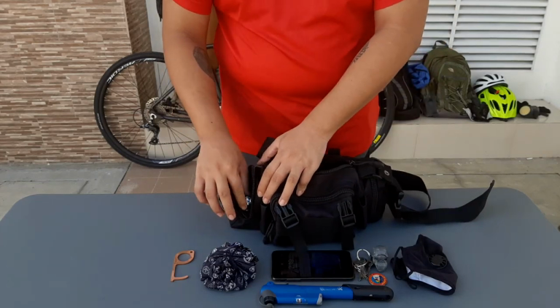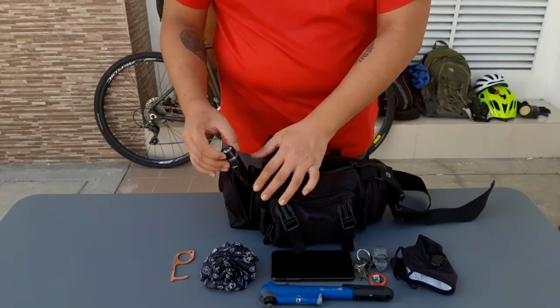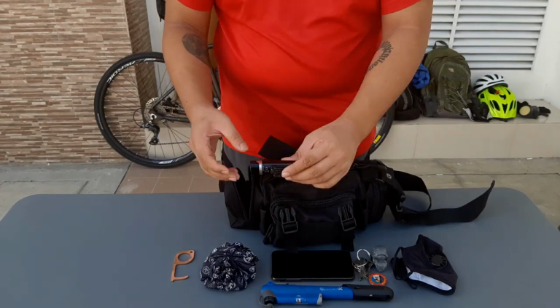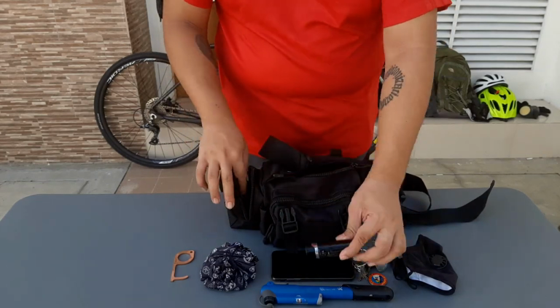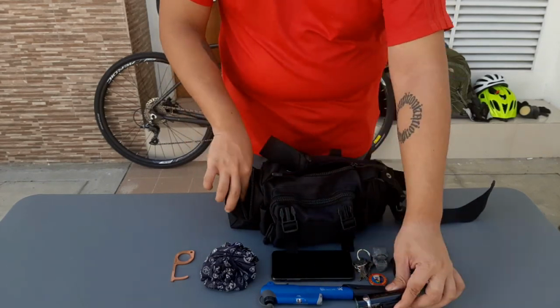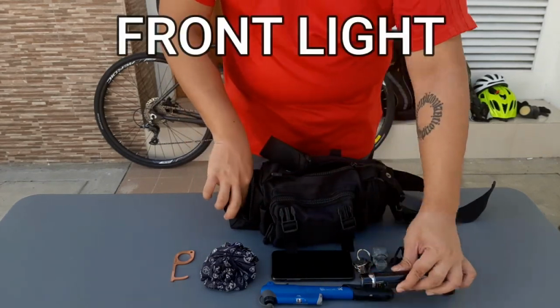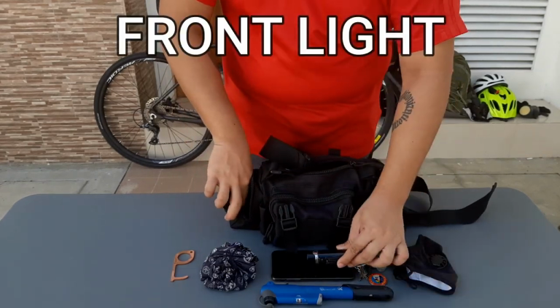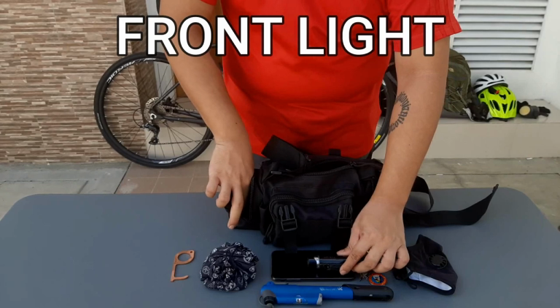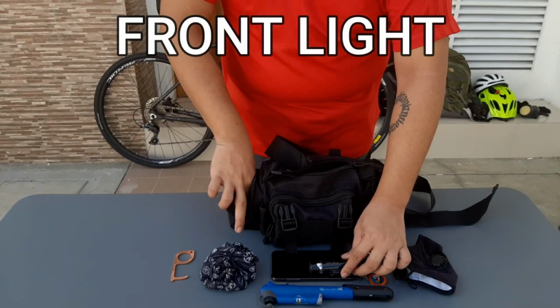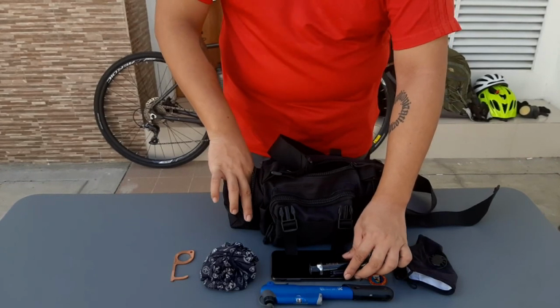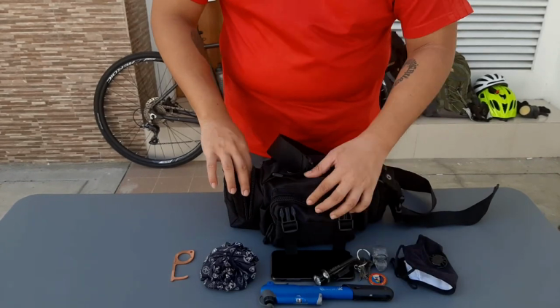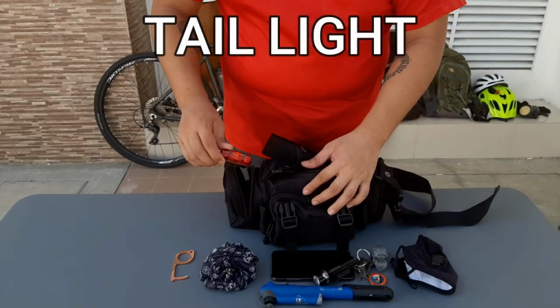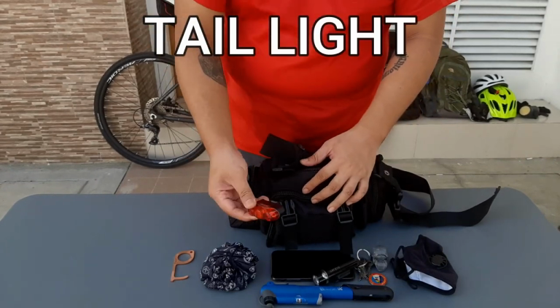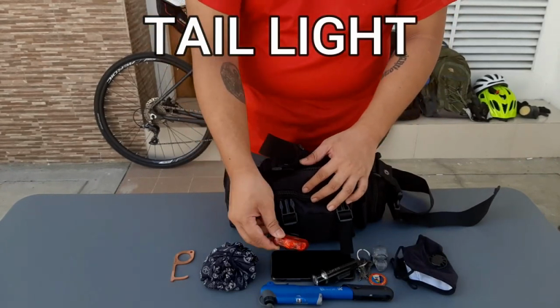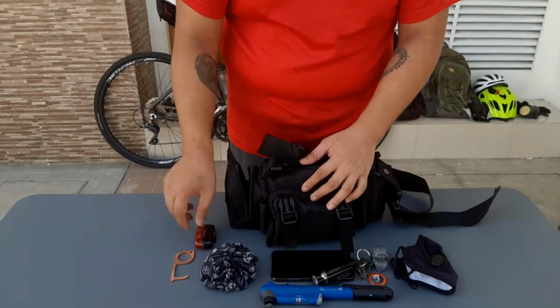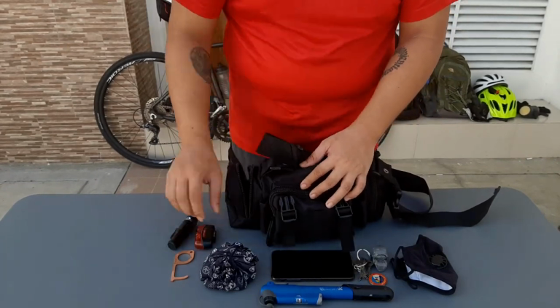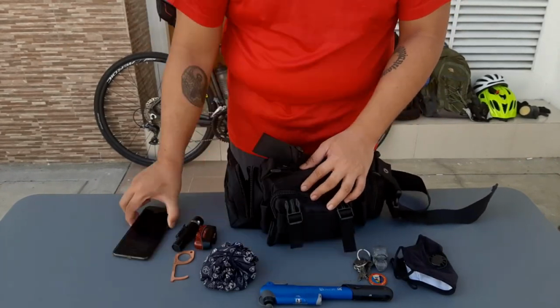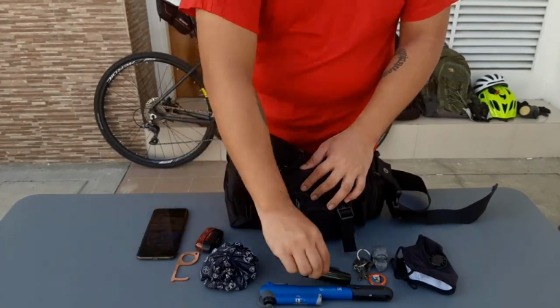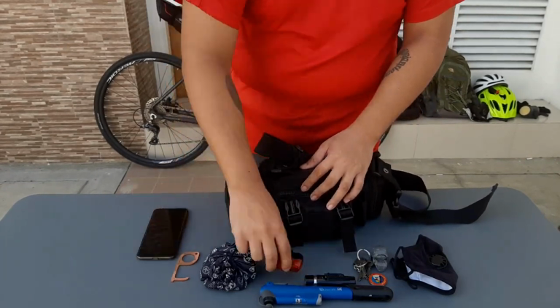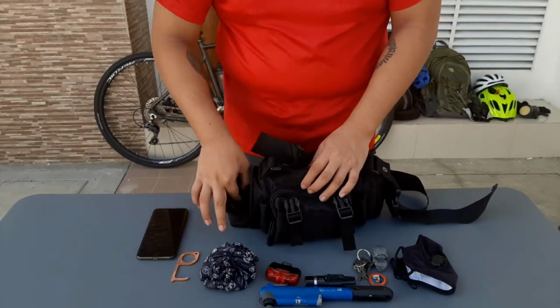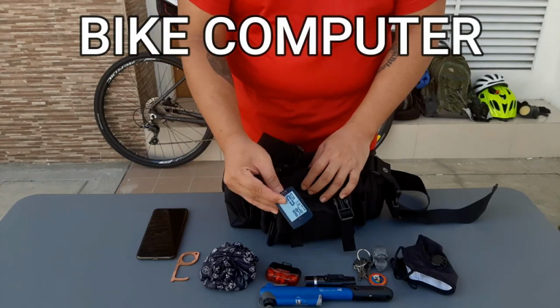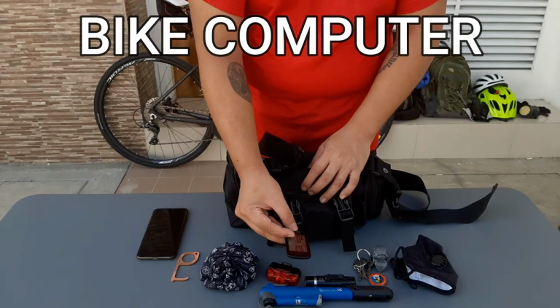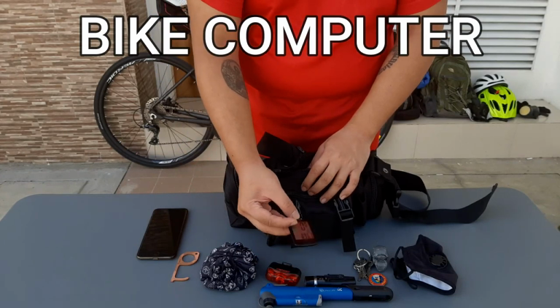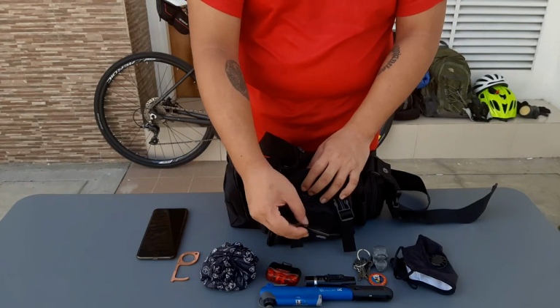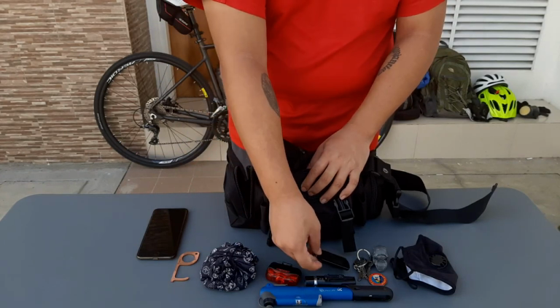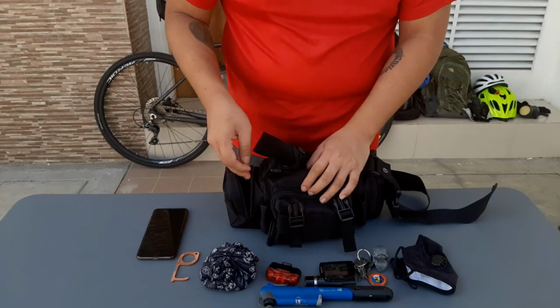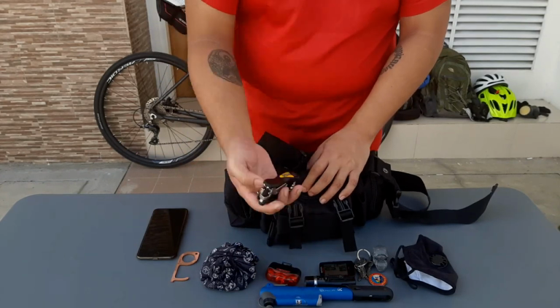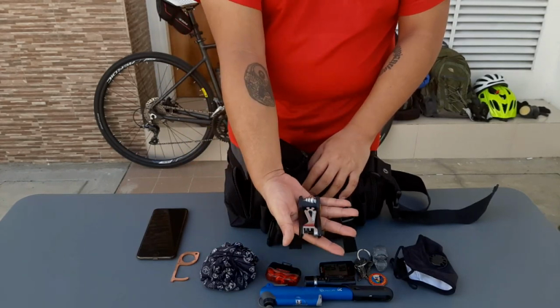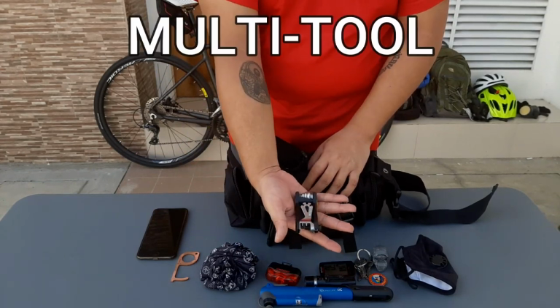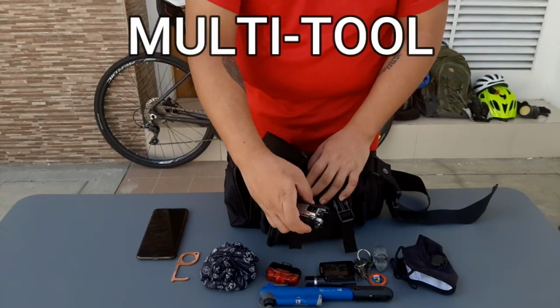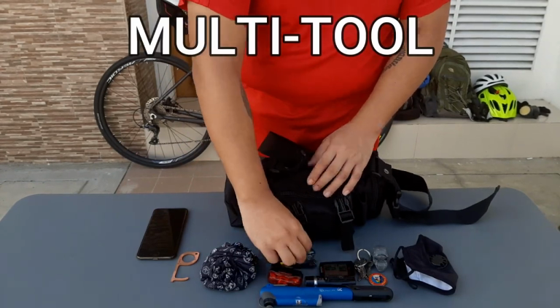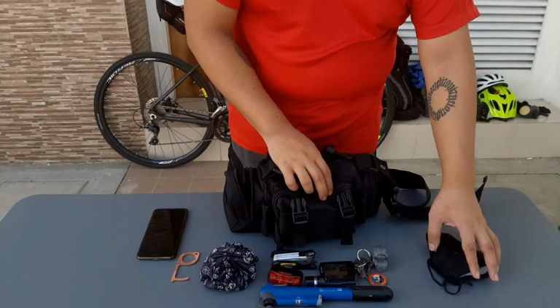And of course, never forget the front light and a tail light. I also bring my bike computer, which tells me speed, distance, and time. And my multi-tool for roadside repair.